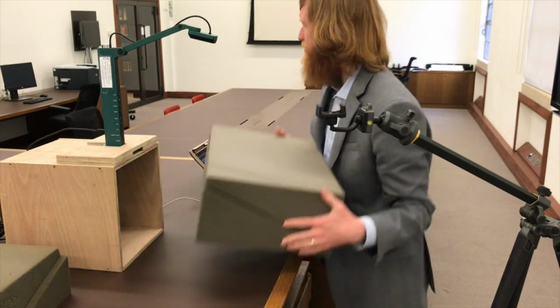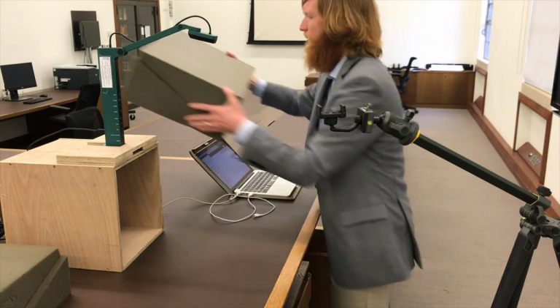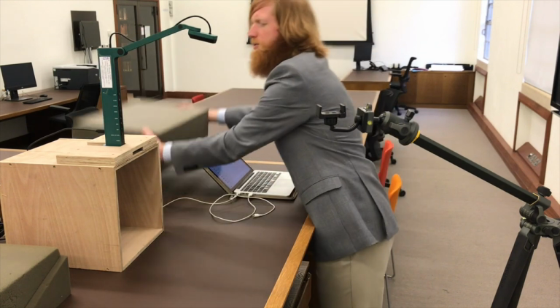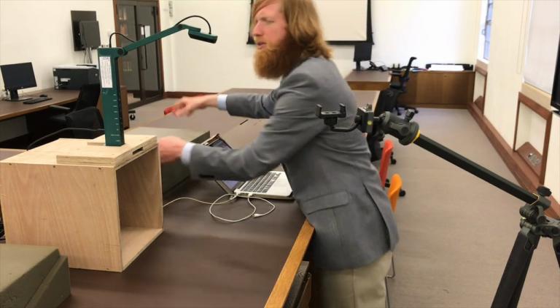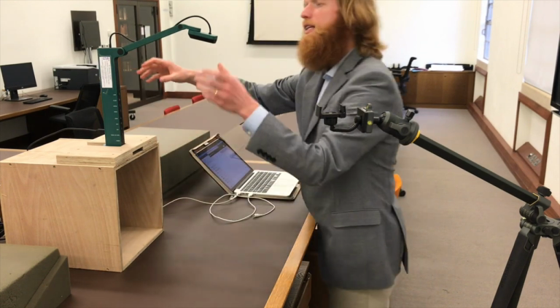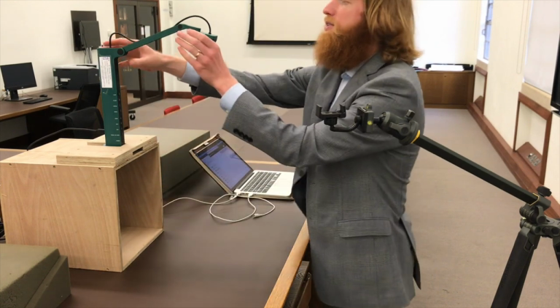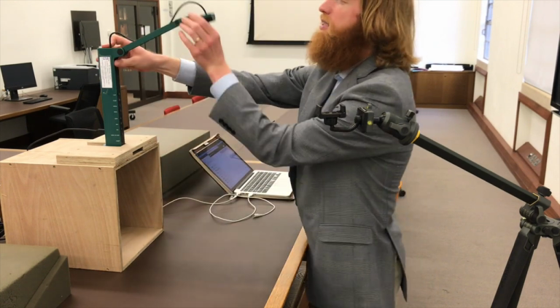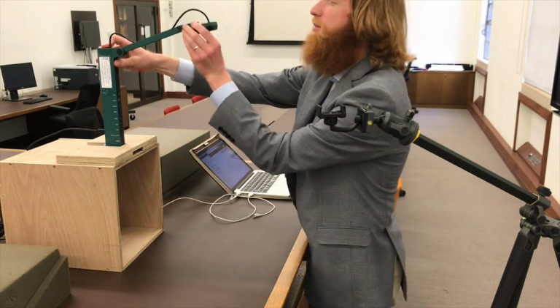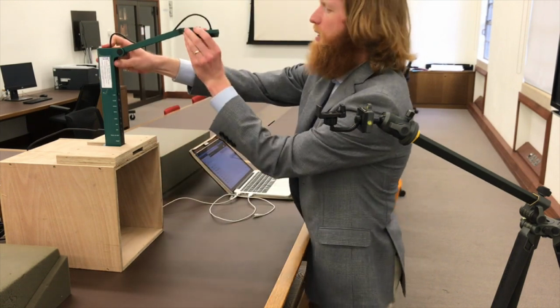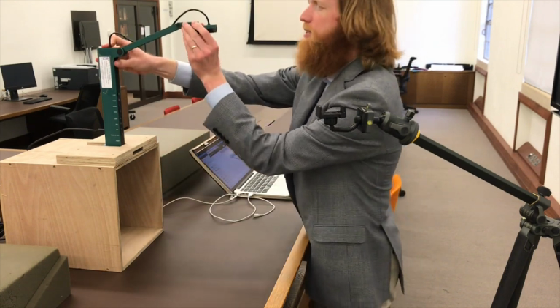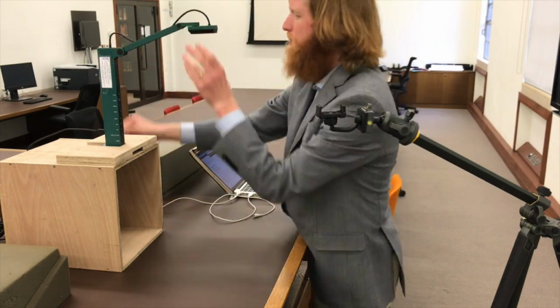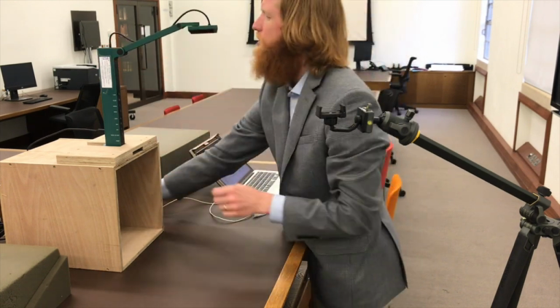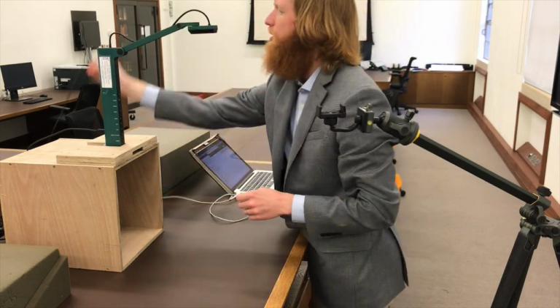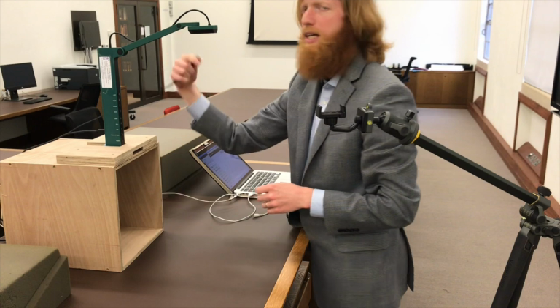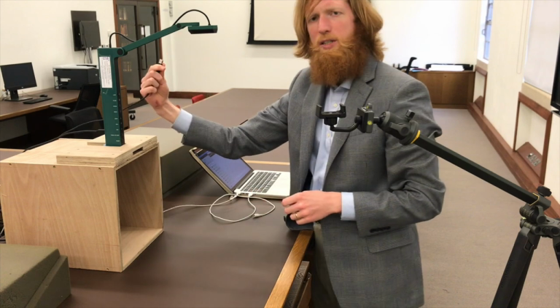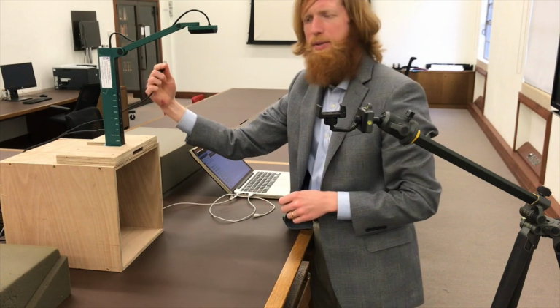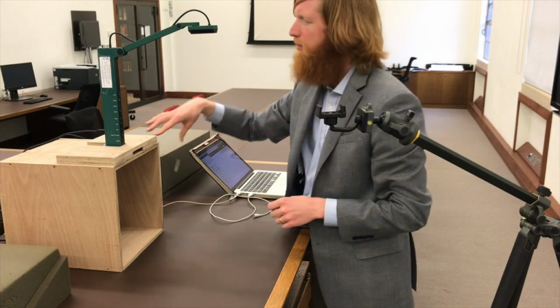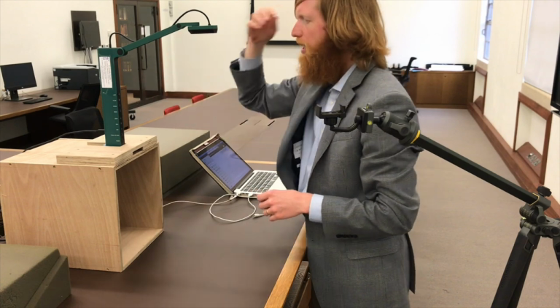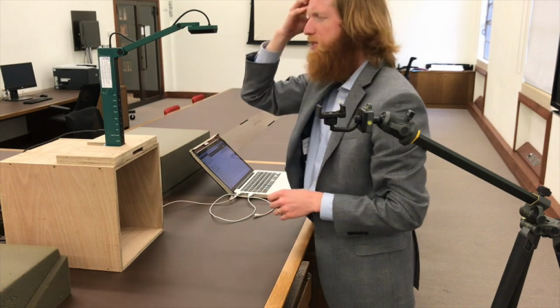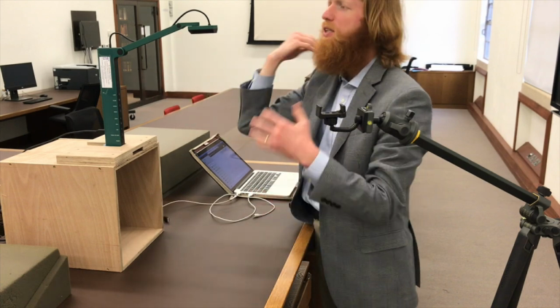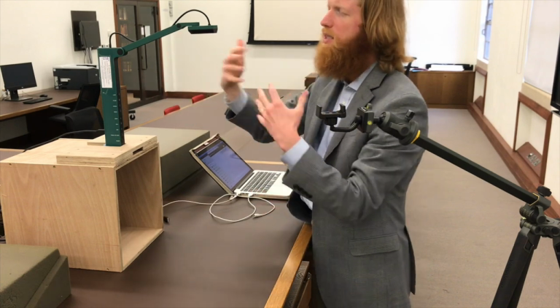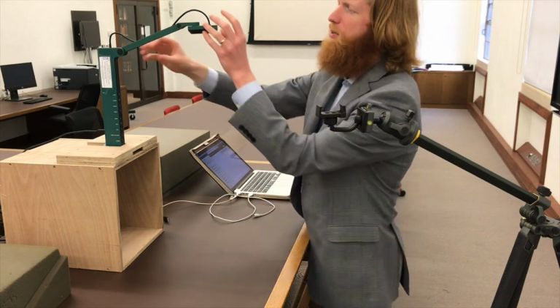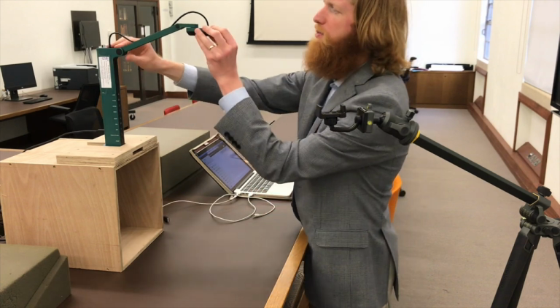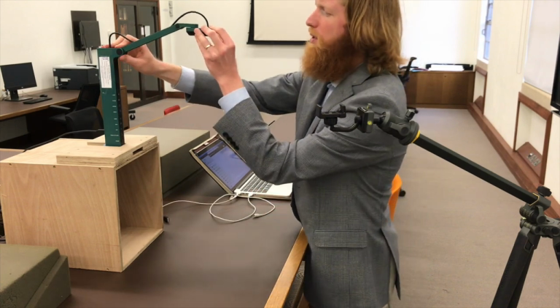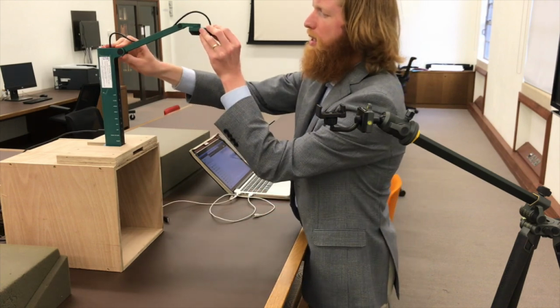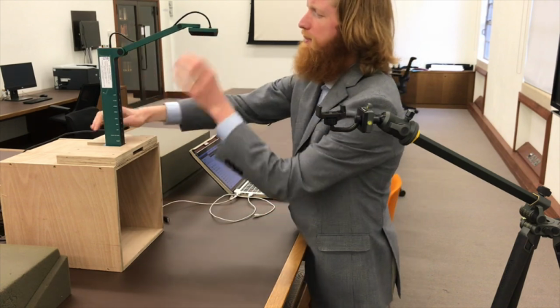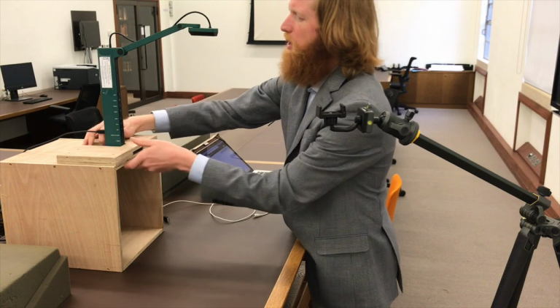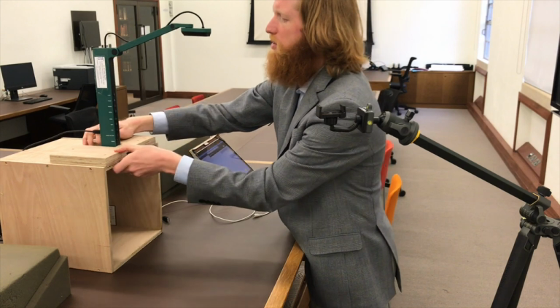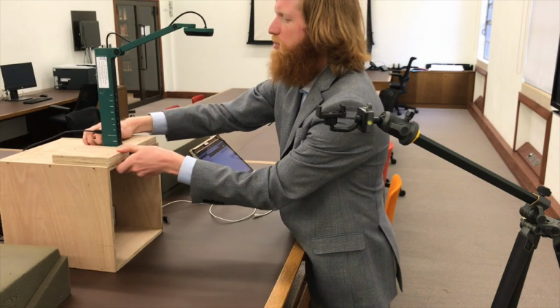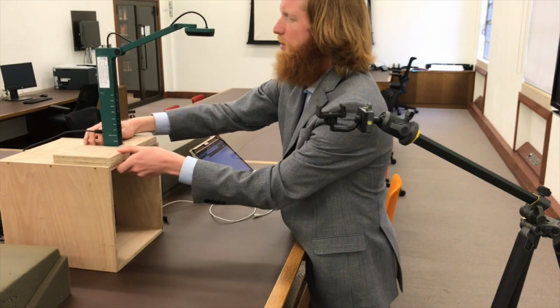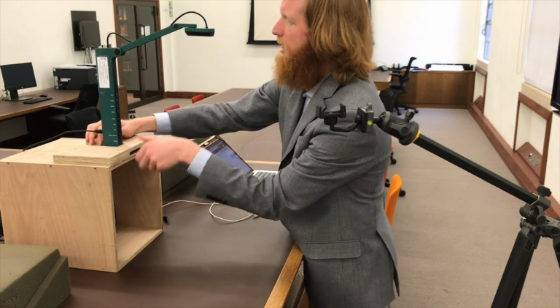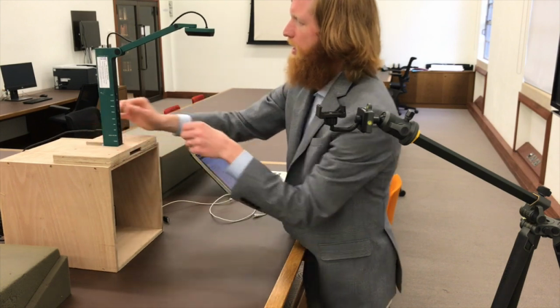That's one option. This simply plugs into your computer — it's a USB webcam — and so you can use this as a replacement in pretty much any application.